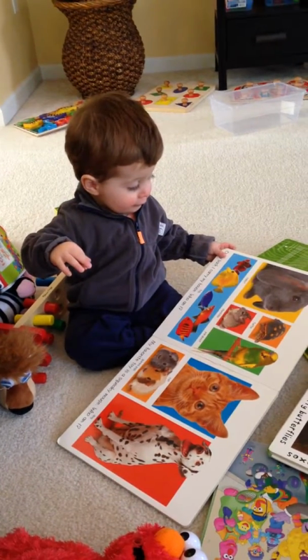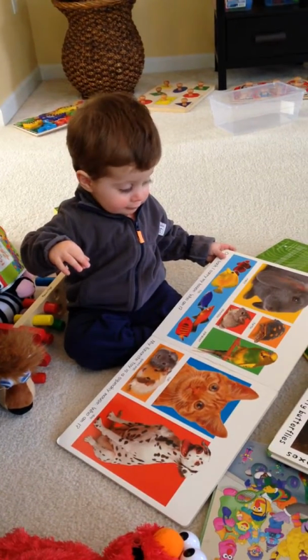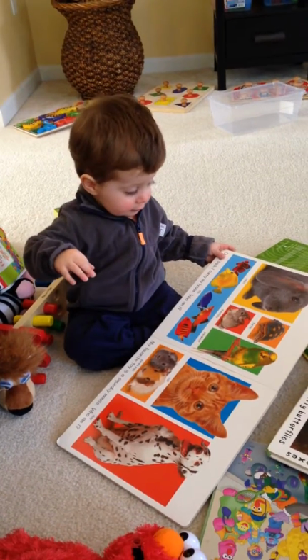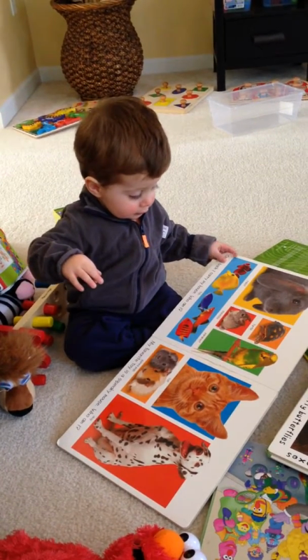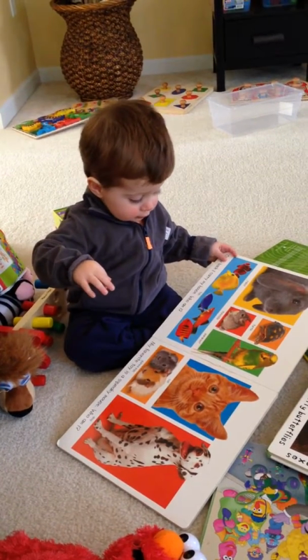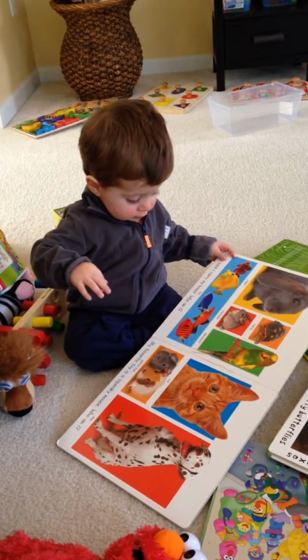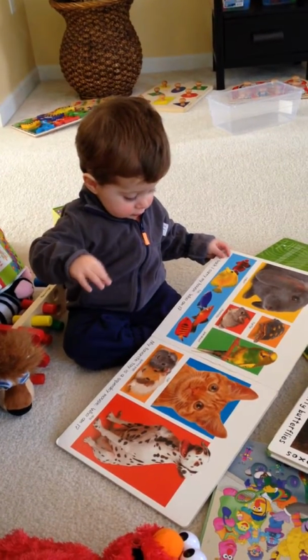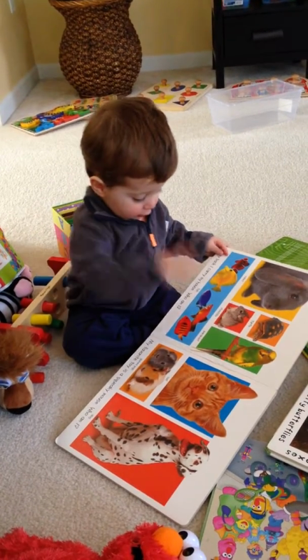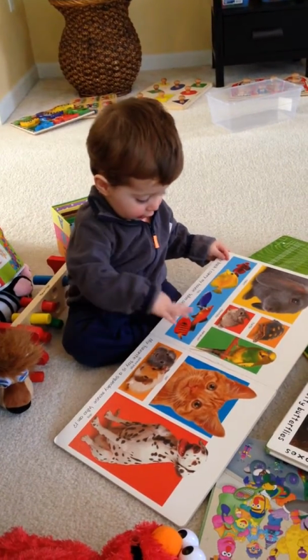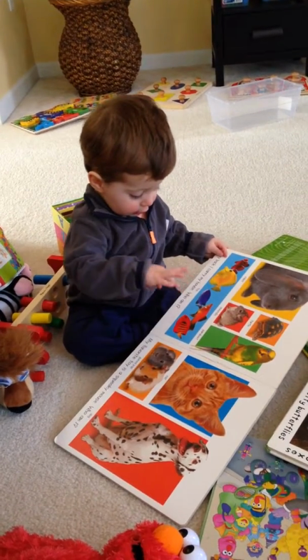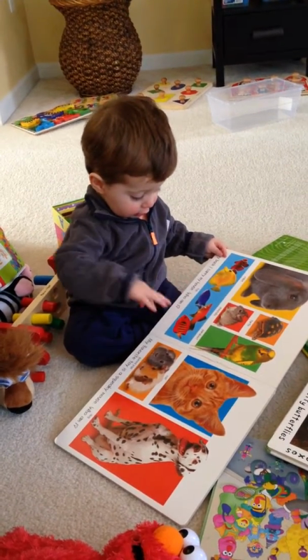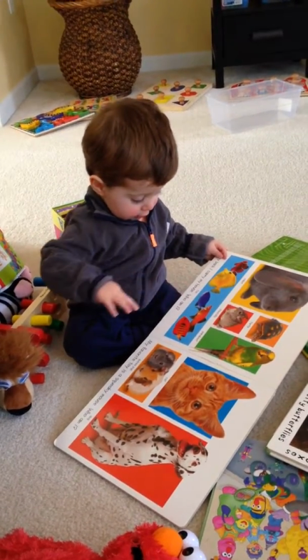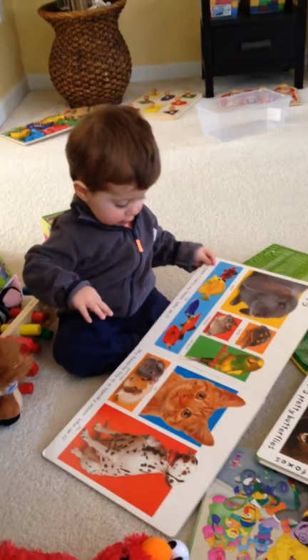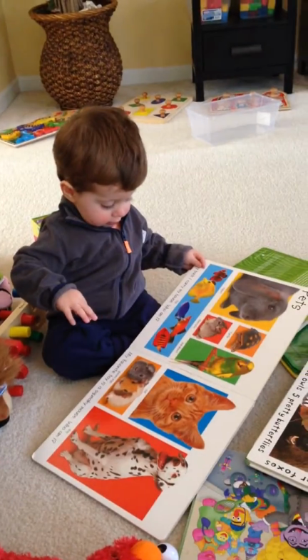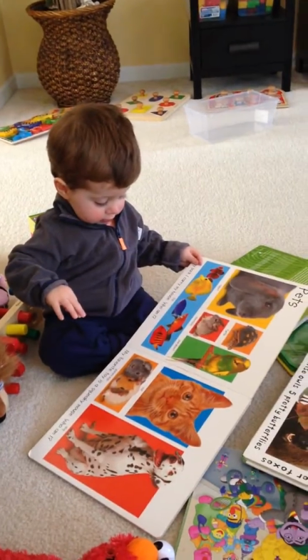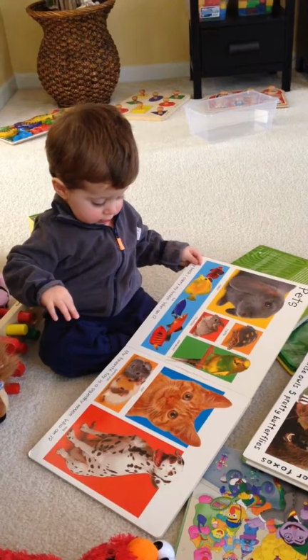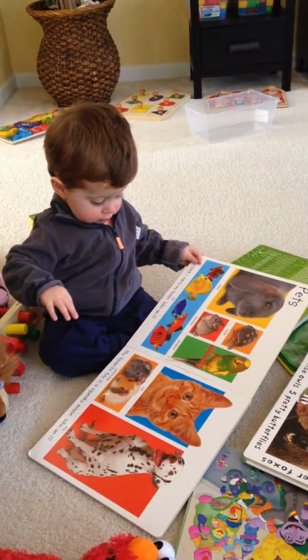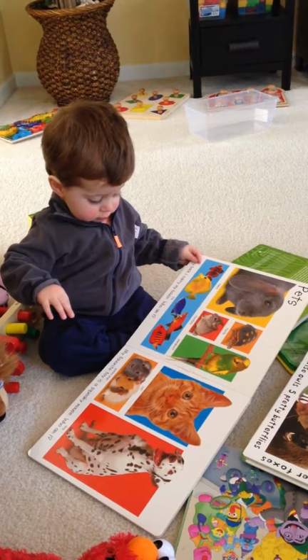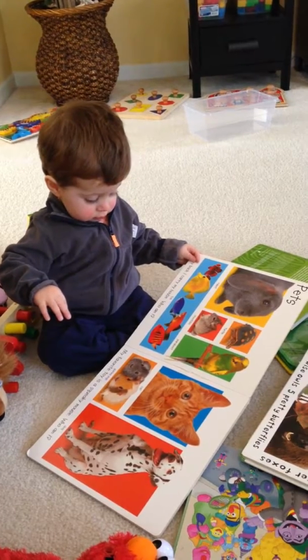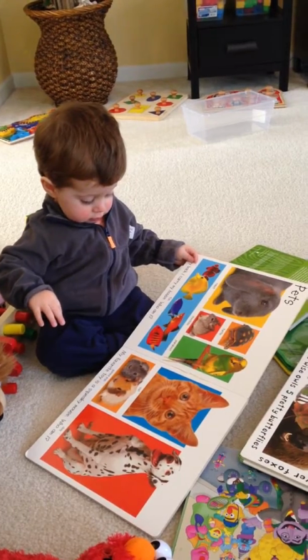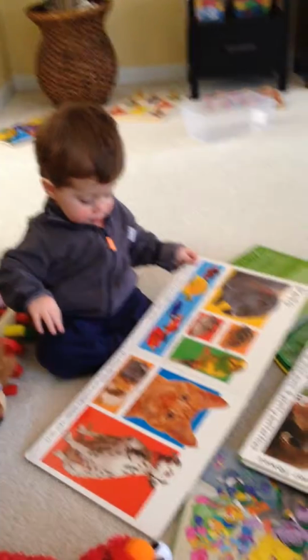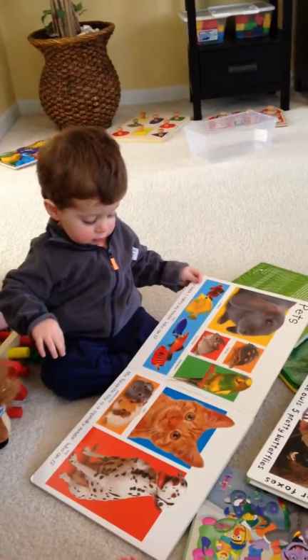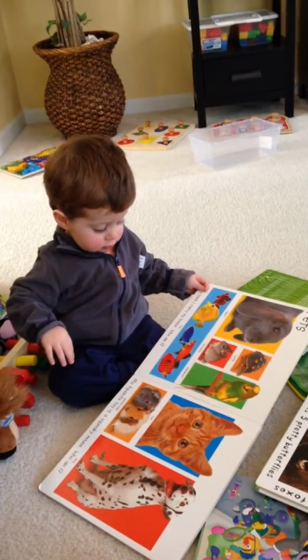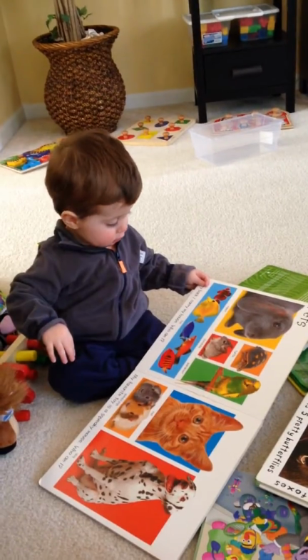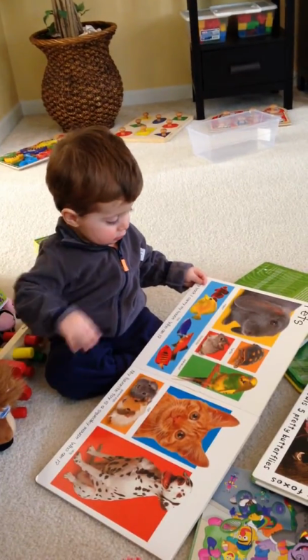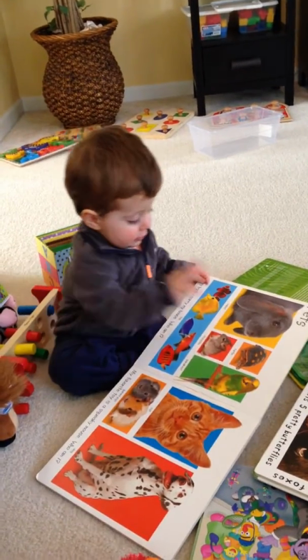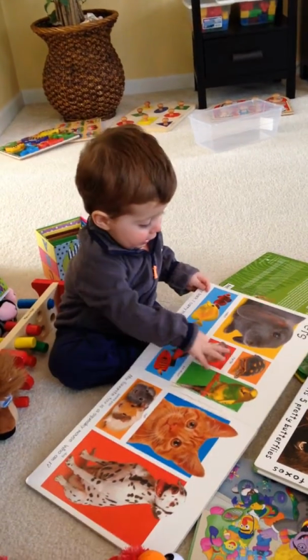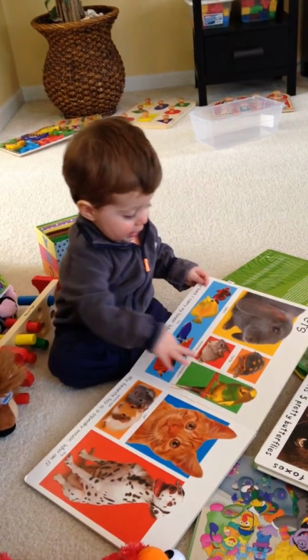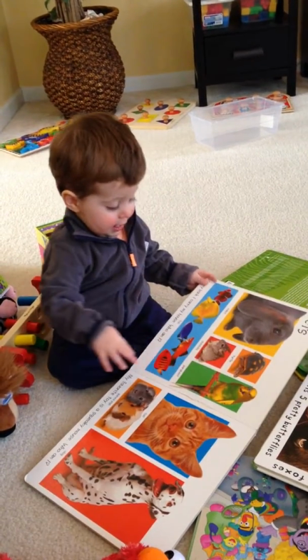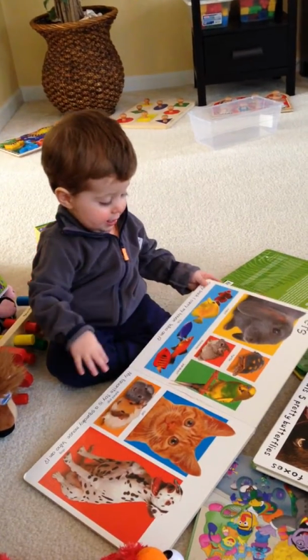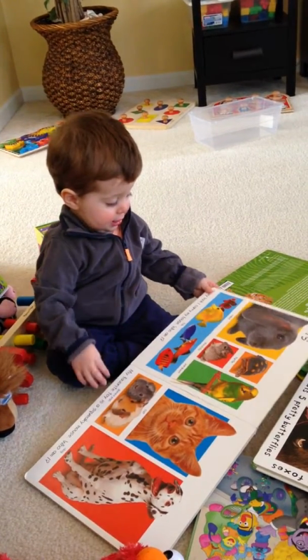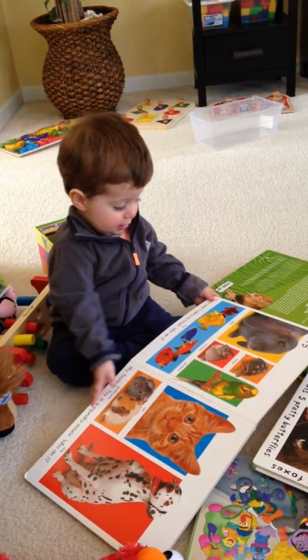Where are the fish? Yeah, the fish like to swim in the water, huh? Where's Lila? Lila, she's a chinchilla.